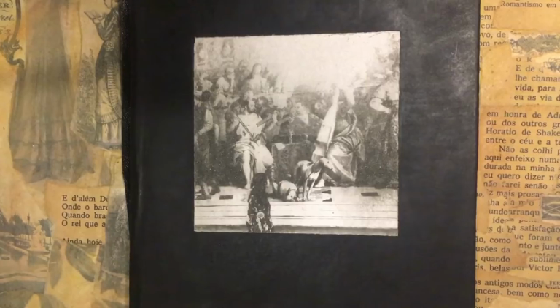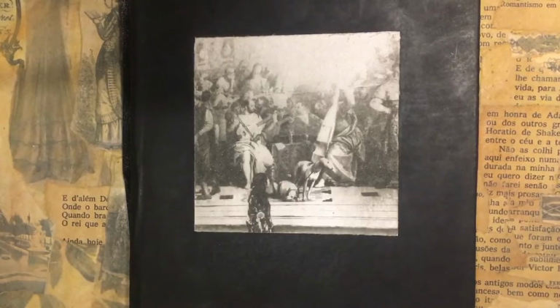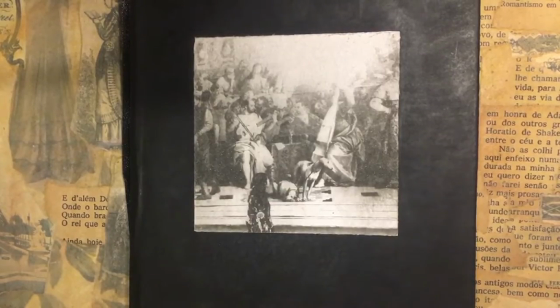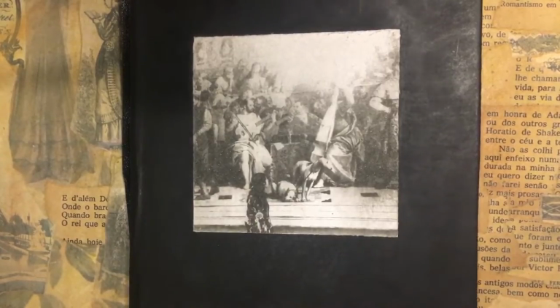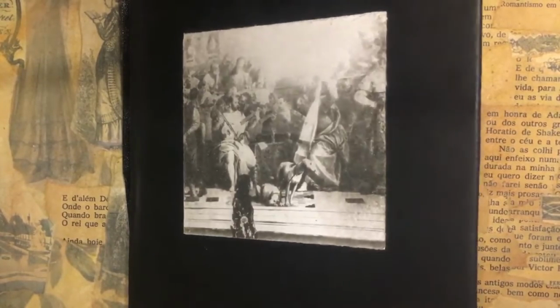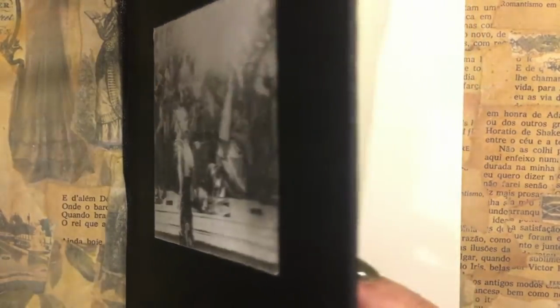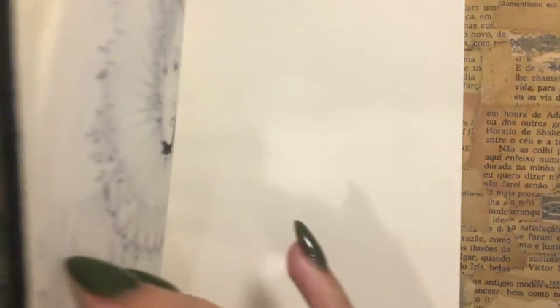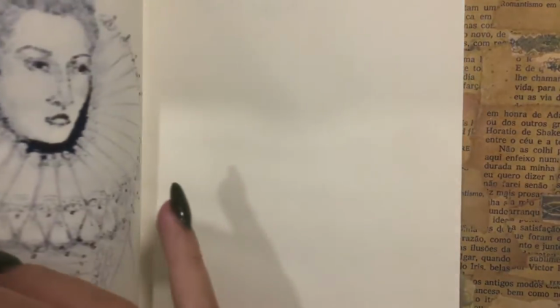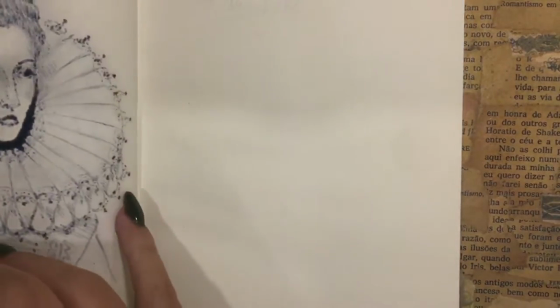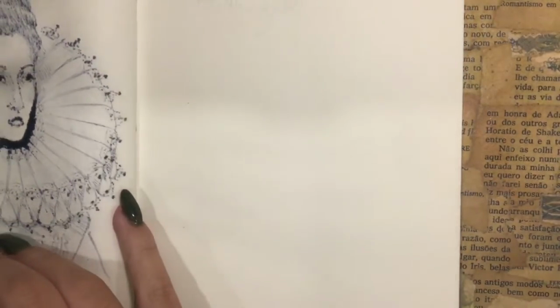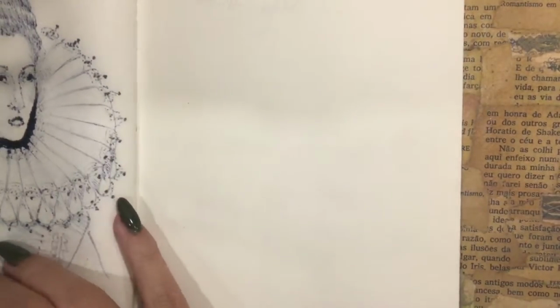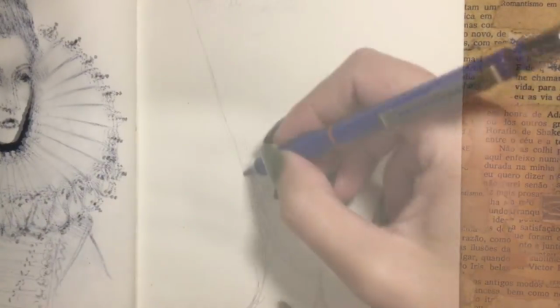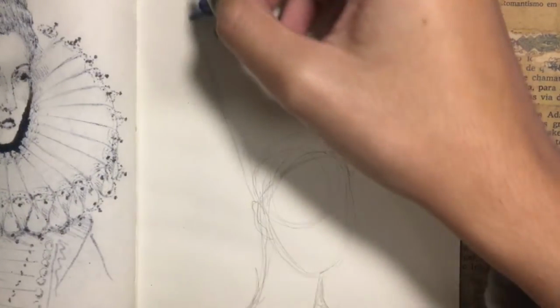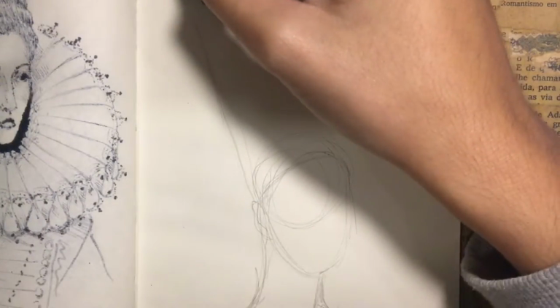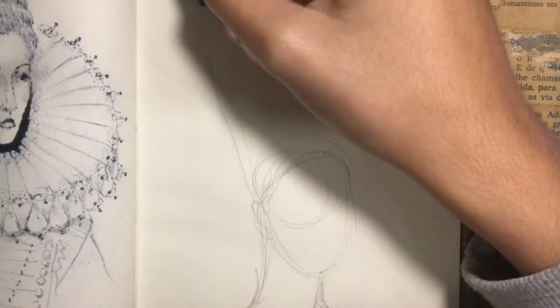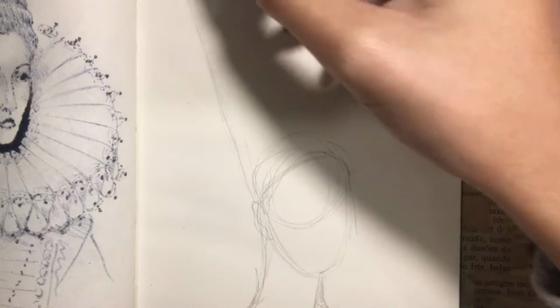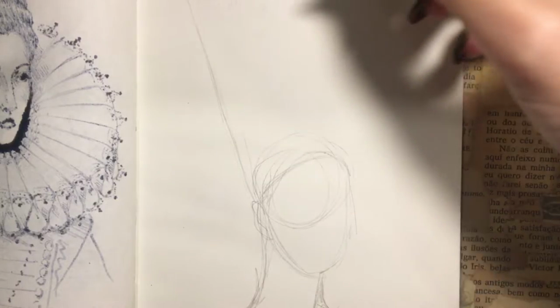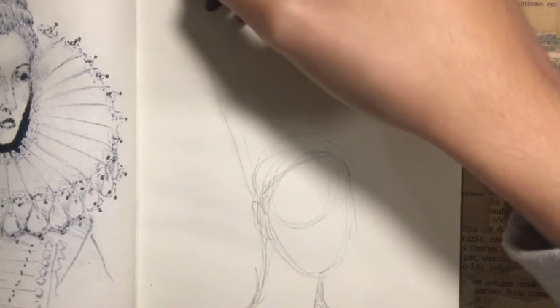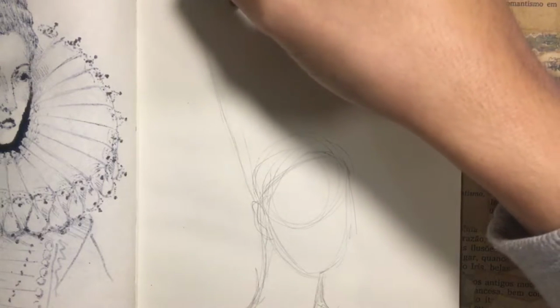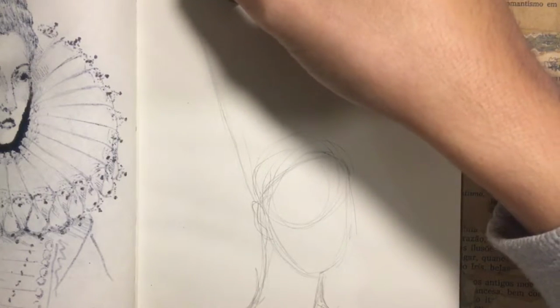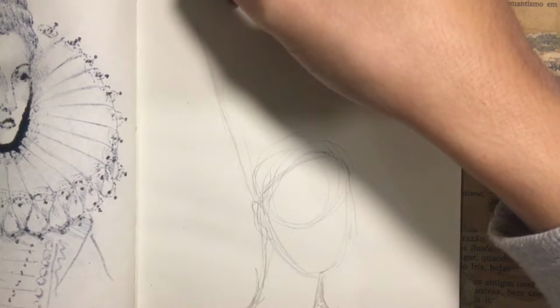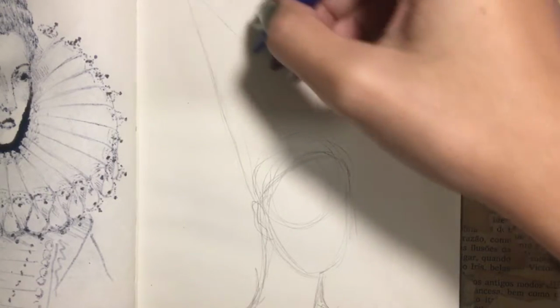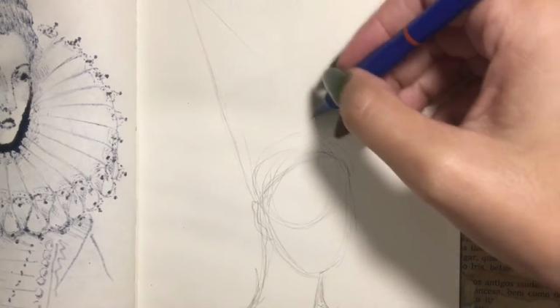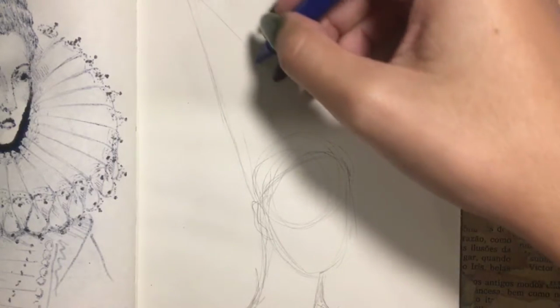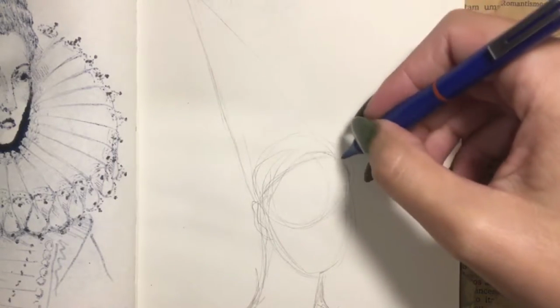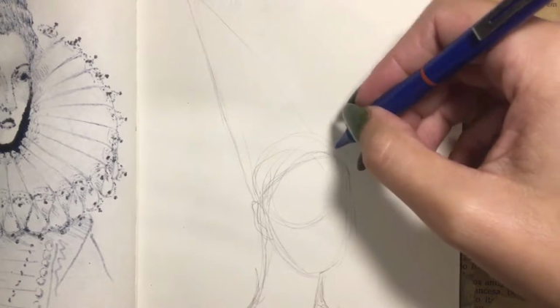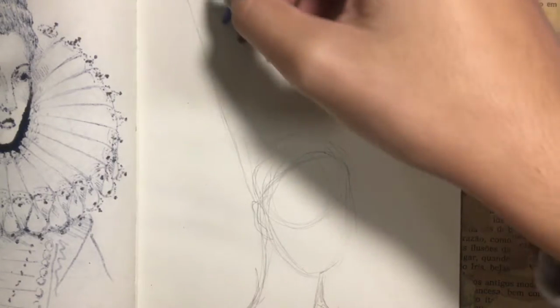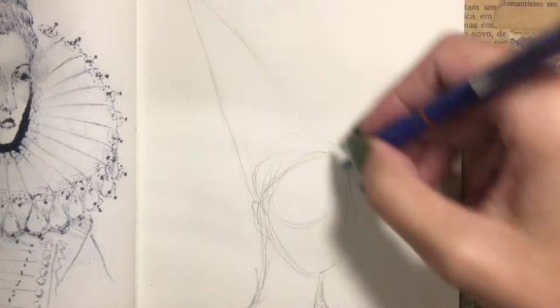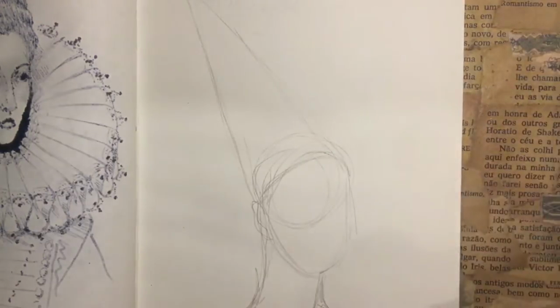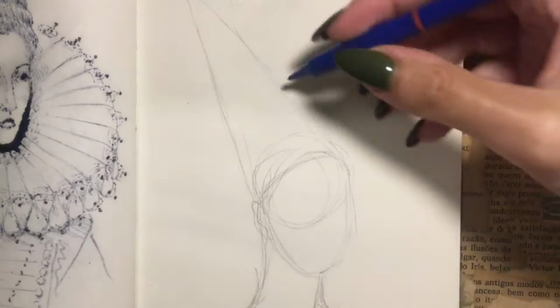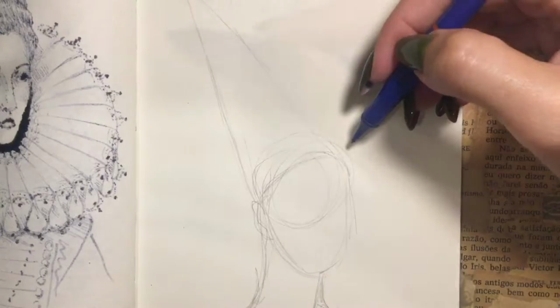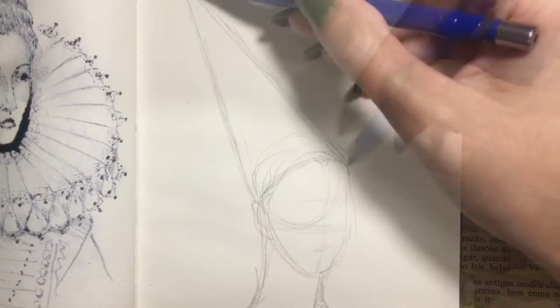Hi everyone! Today's historical fashion trend became one of those iconic images that we still associate with princesses and castles. Today's sketch is about the Henin.